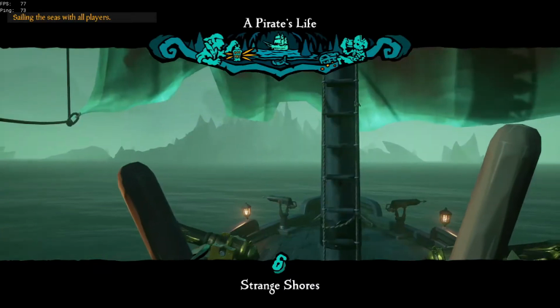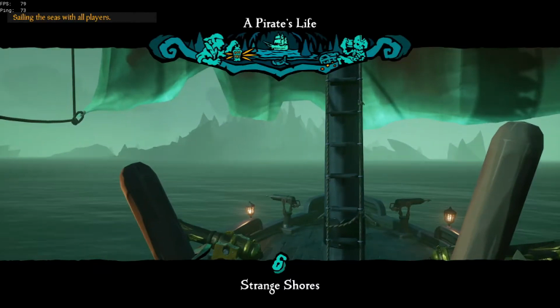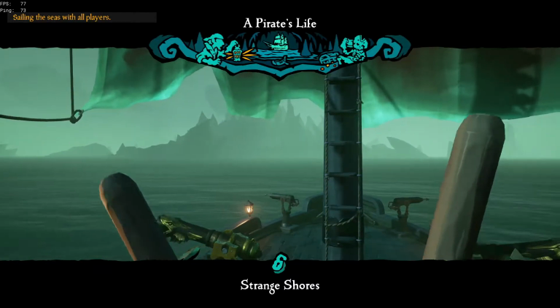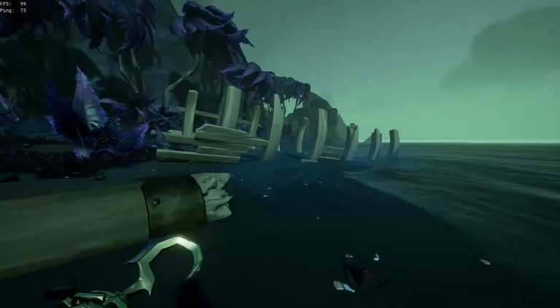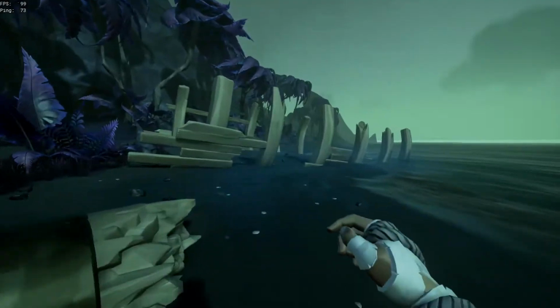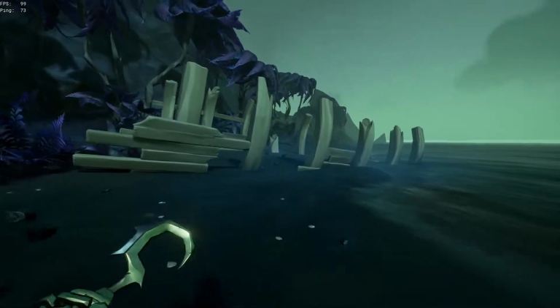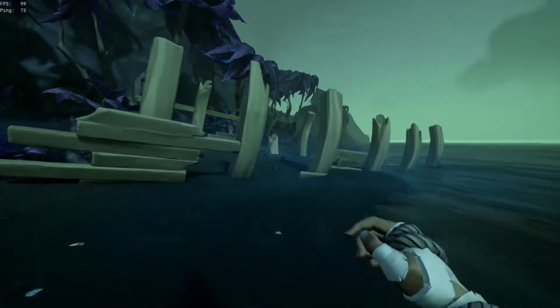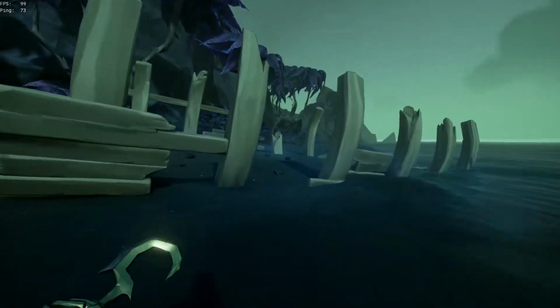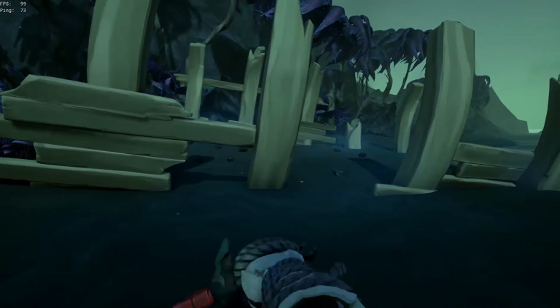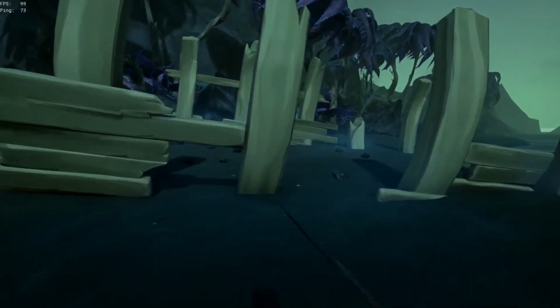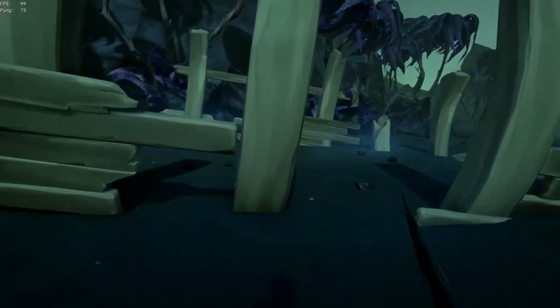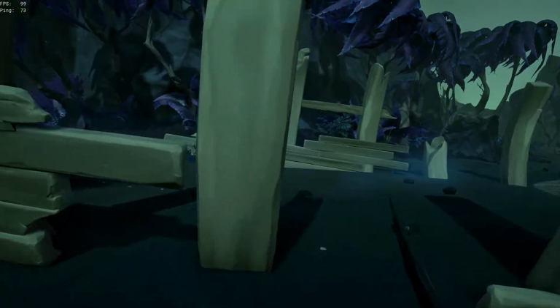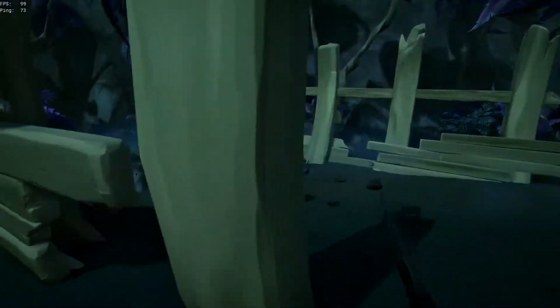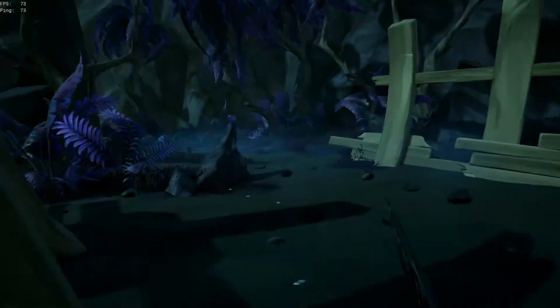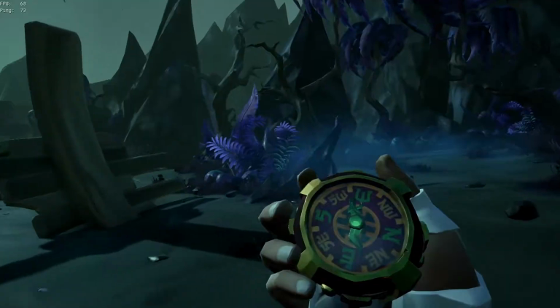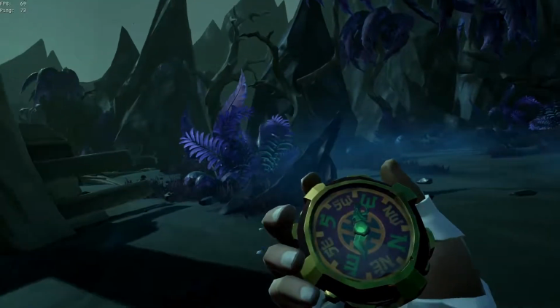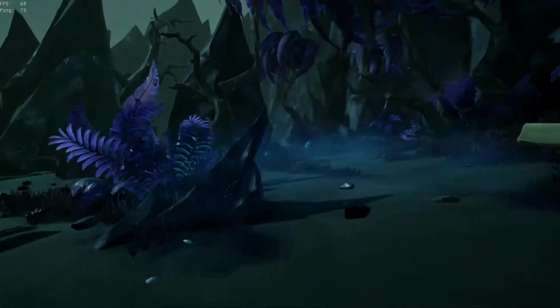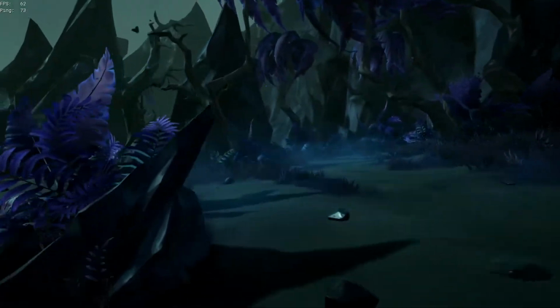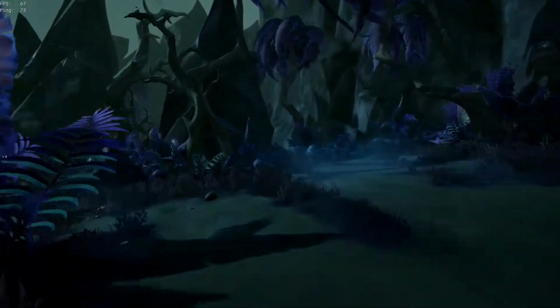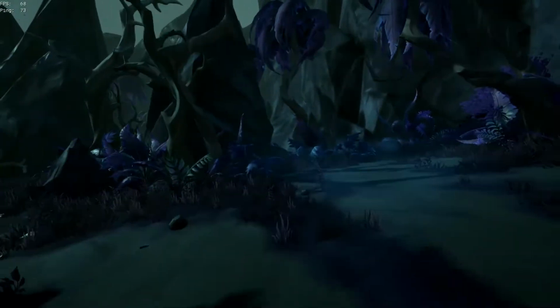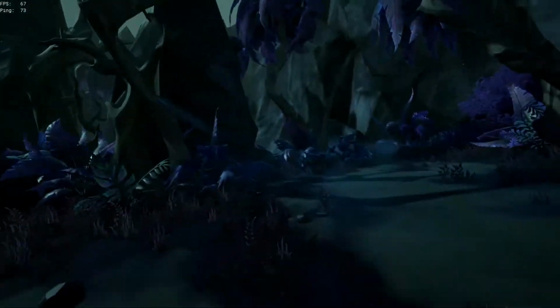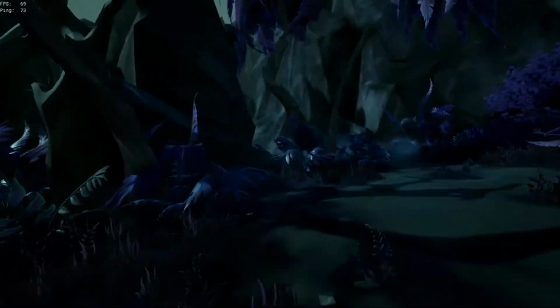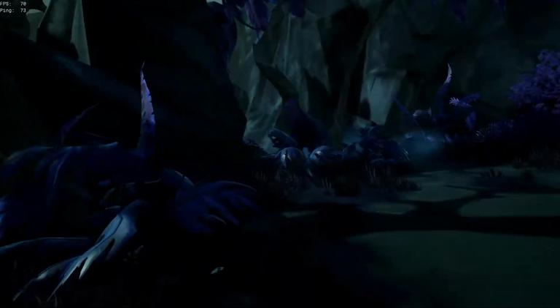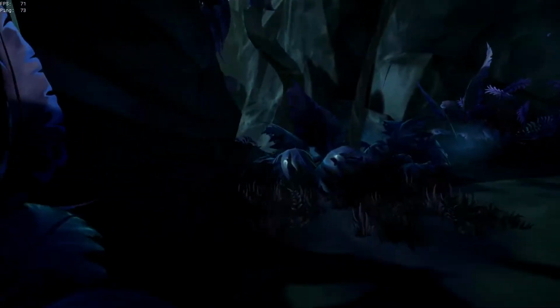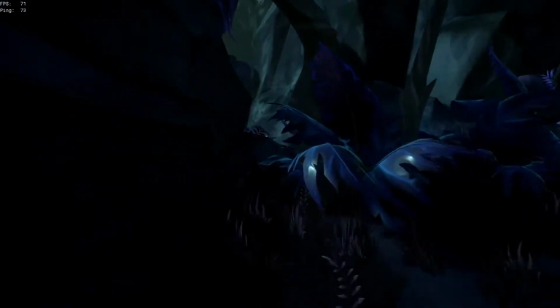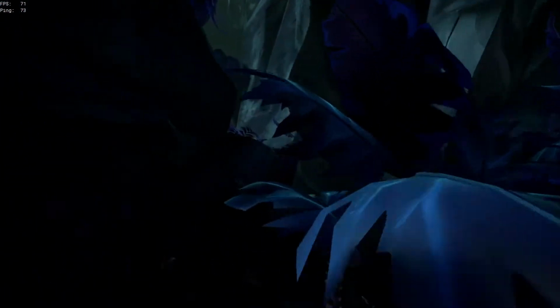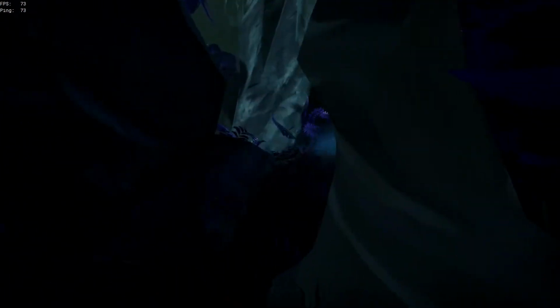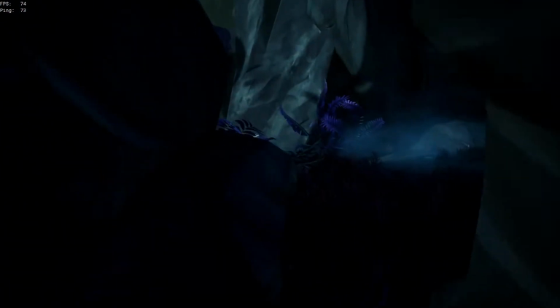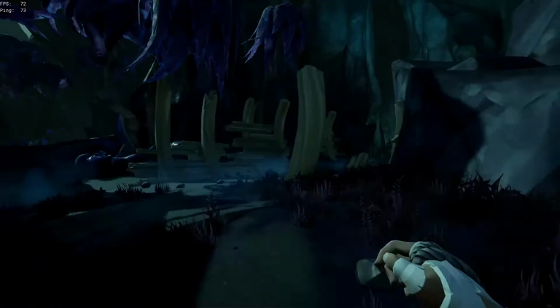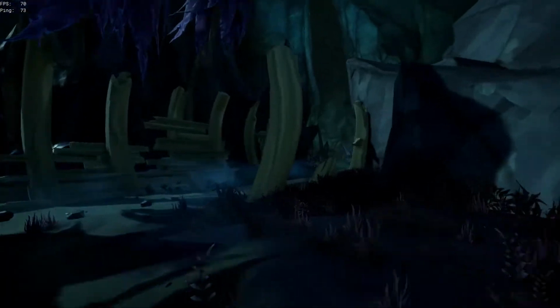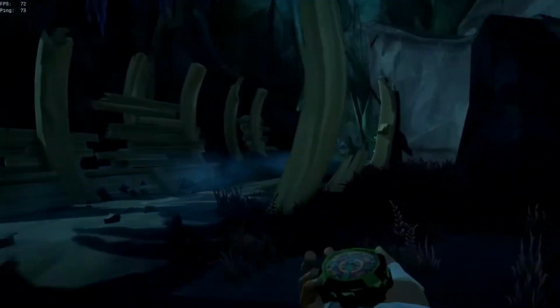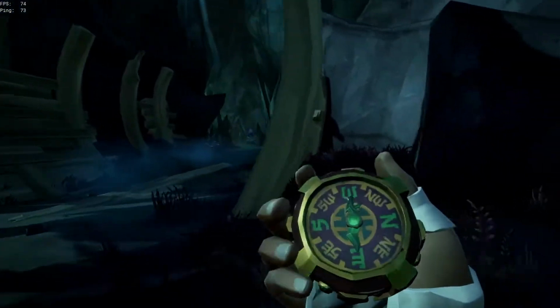Dock your ship at the island in front of you. Once docked, look for this broken hull on the shore. From there, you'll need to head west by southwest inland until you find another broken hull. Then head into the cave.